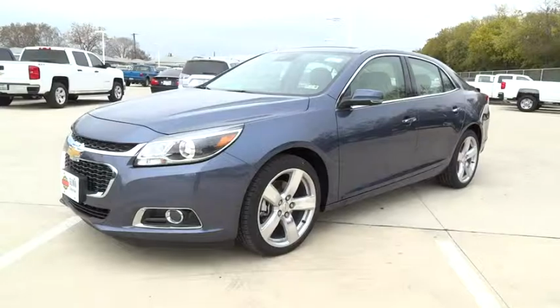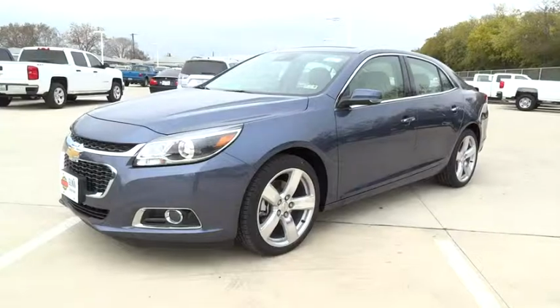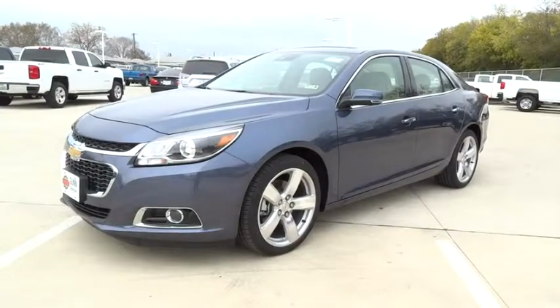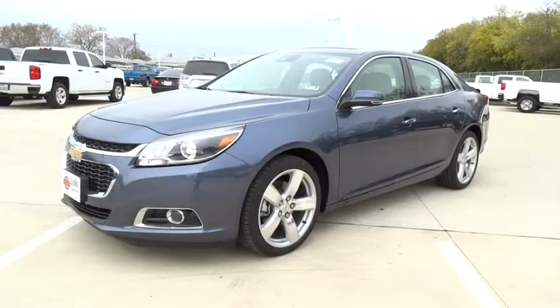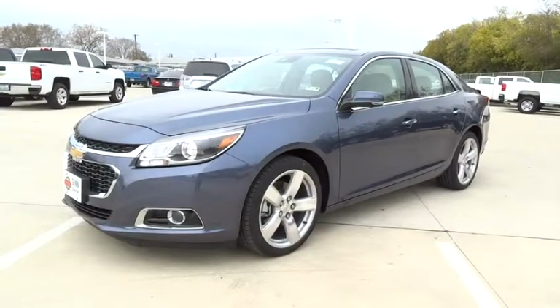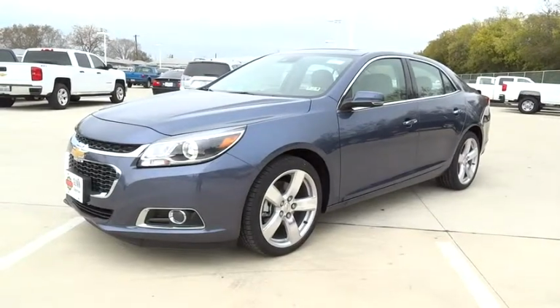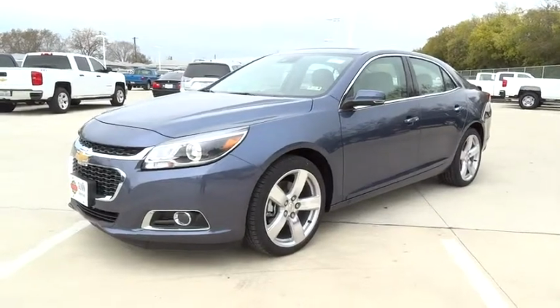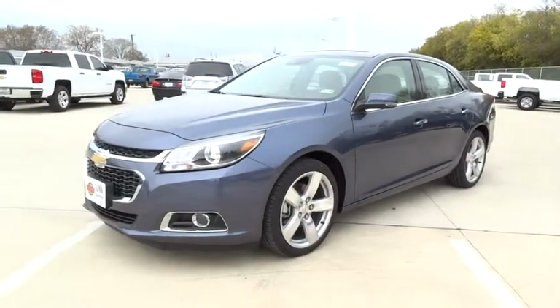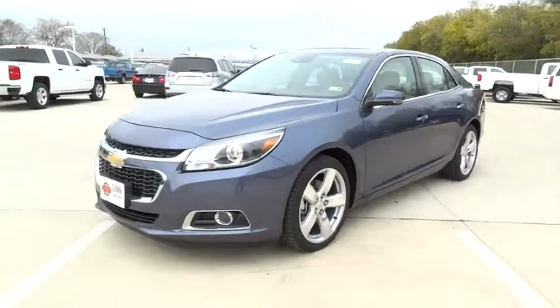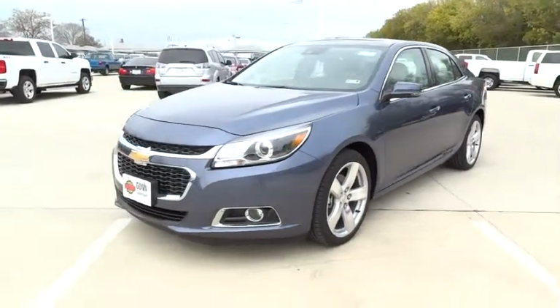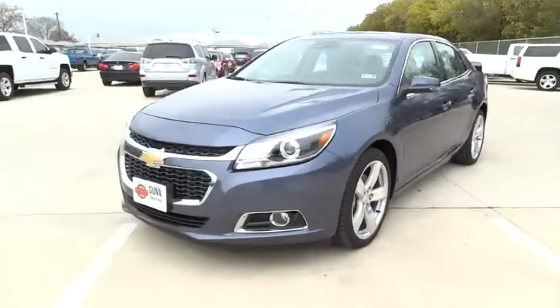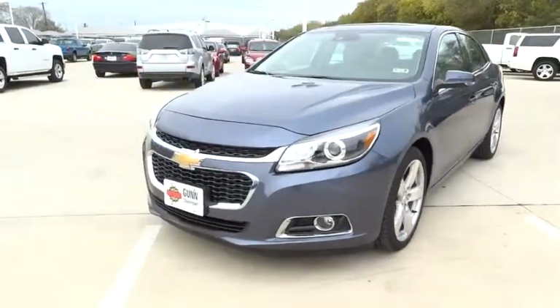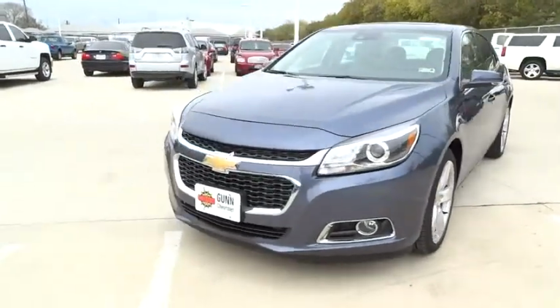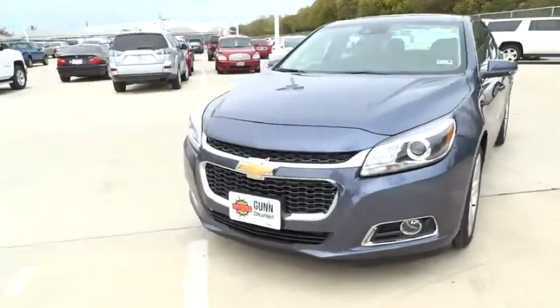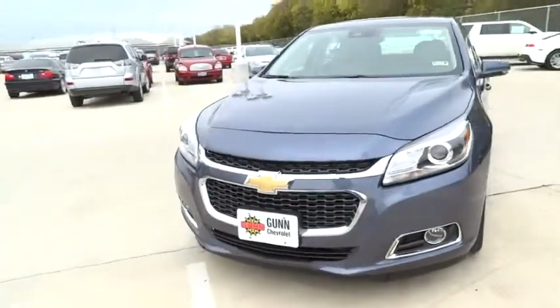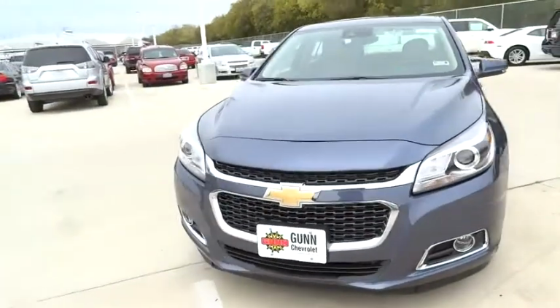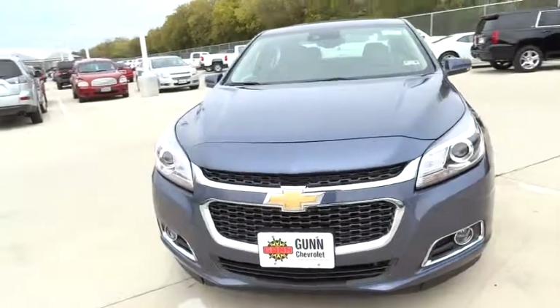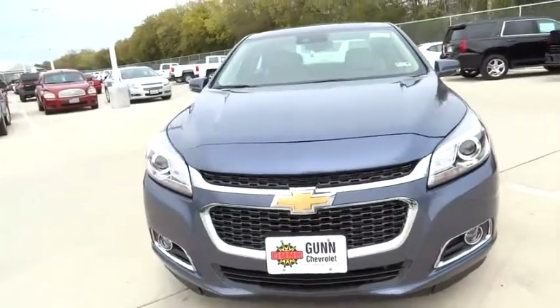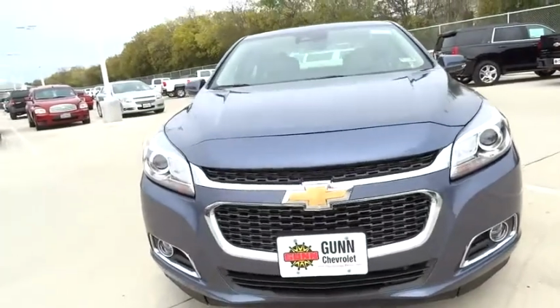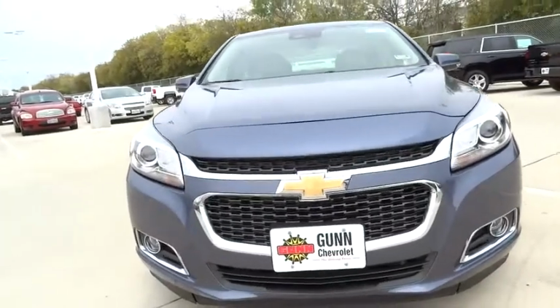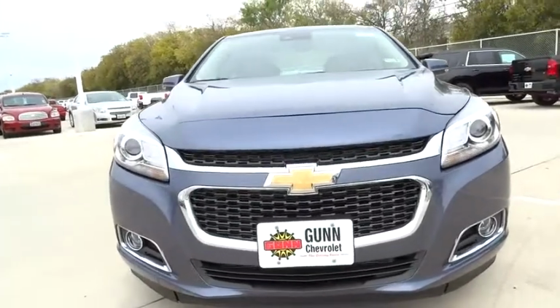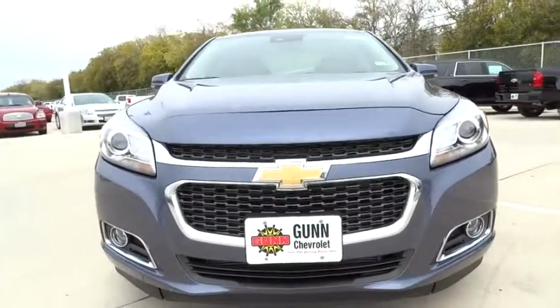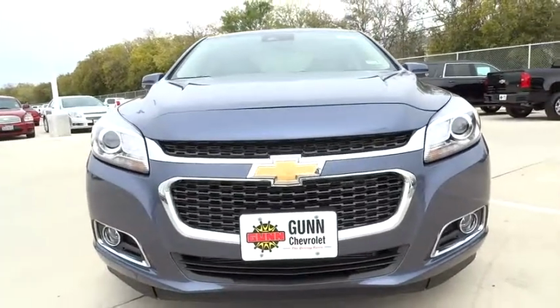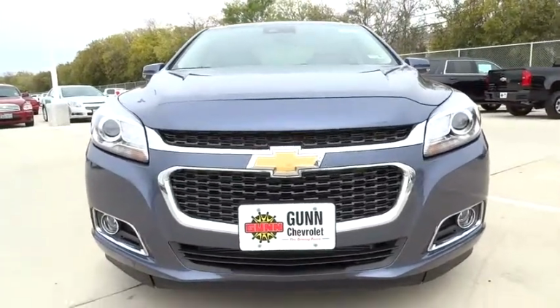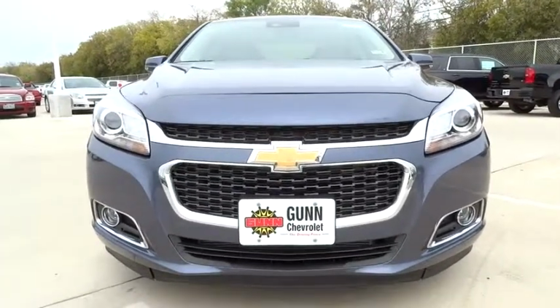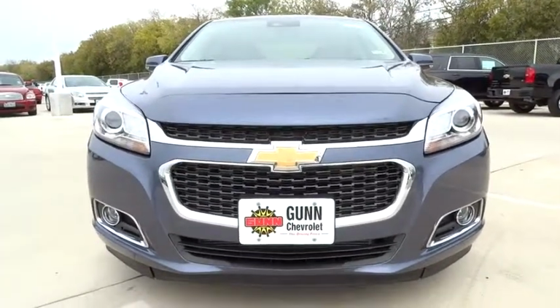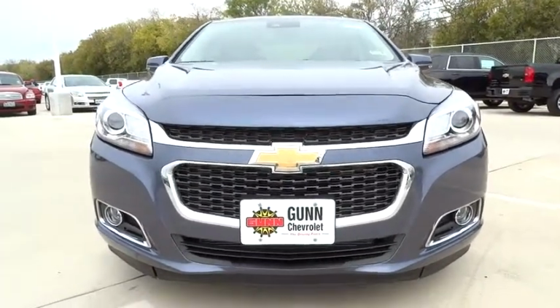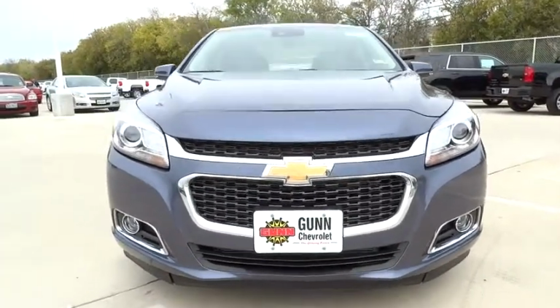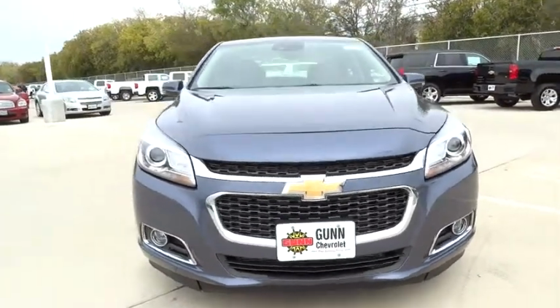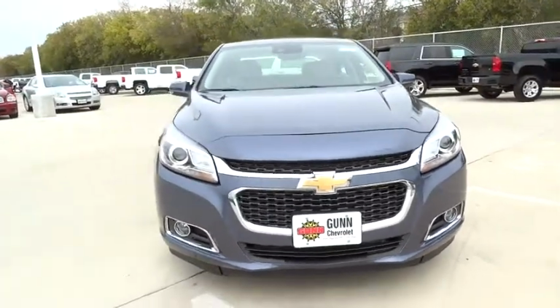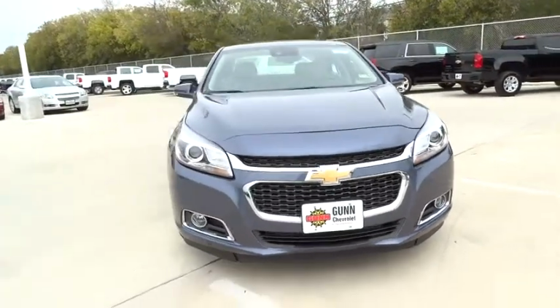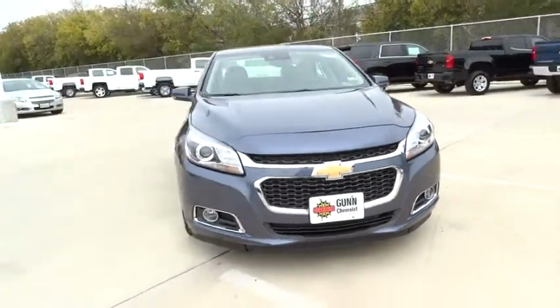2015 Malibu. A combination of performance and fuel economy, the Malibu is a great commuting car and is priced below $40,000.